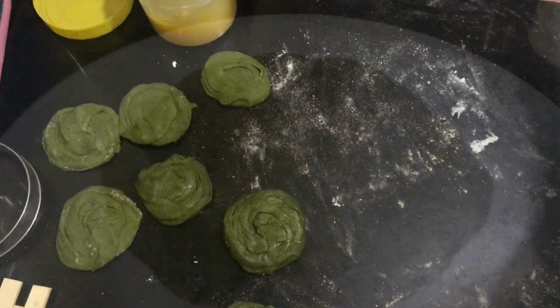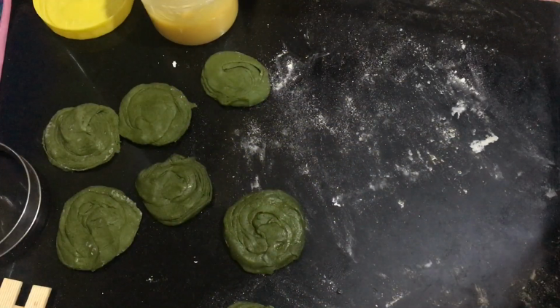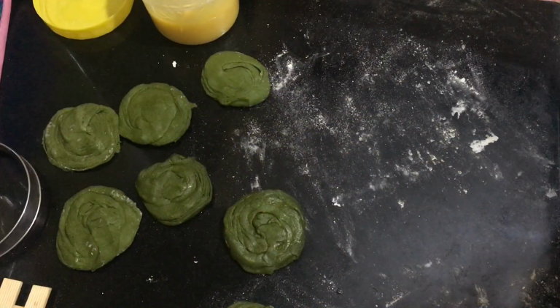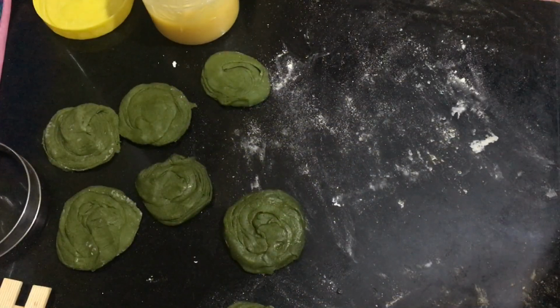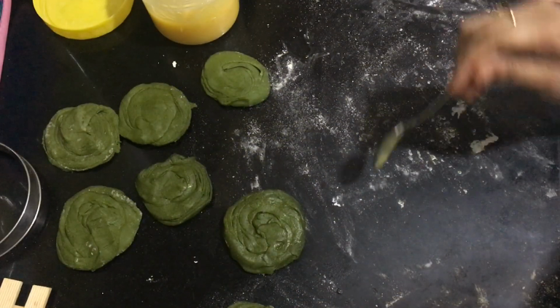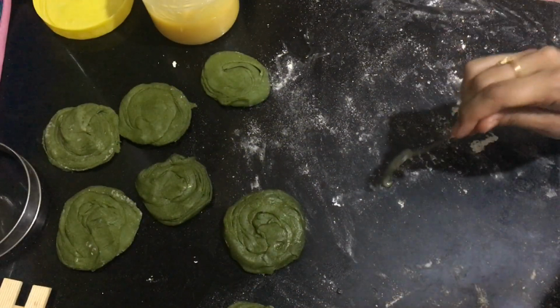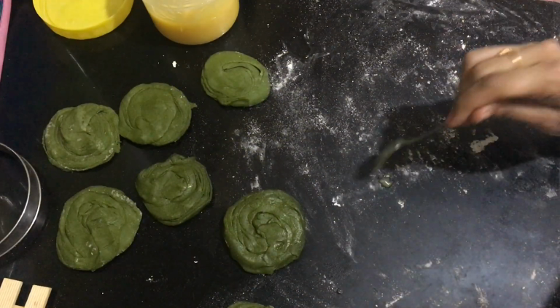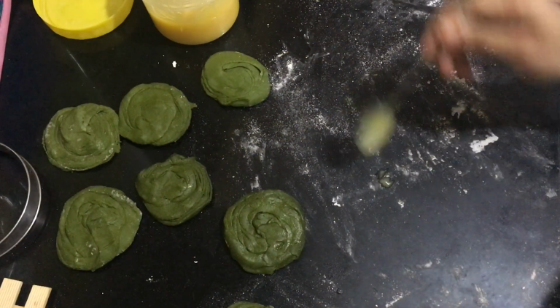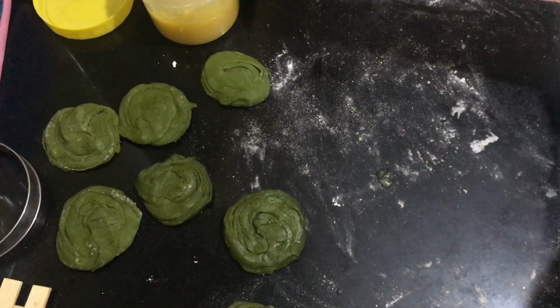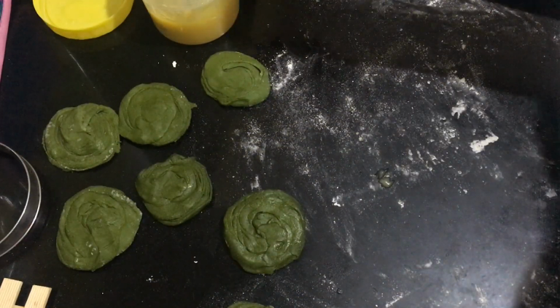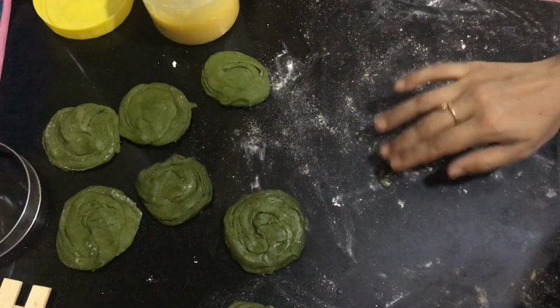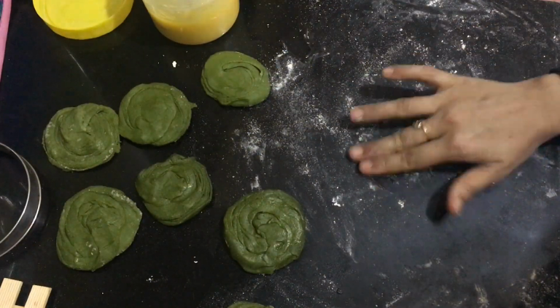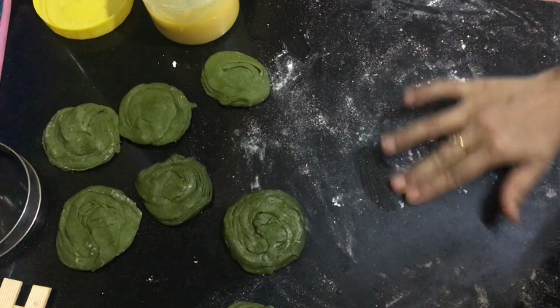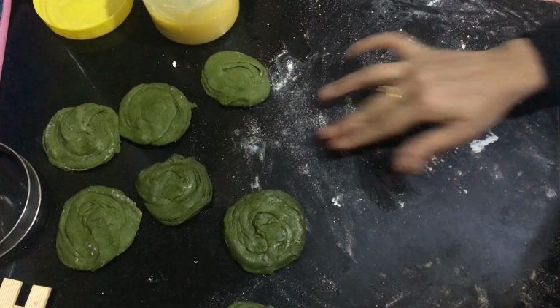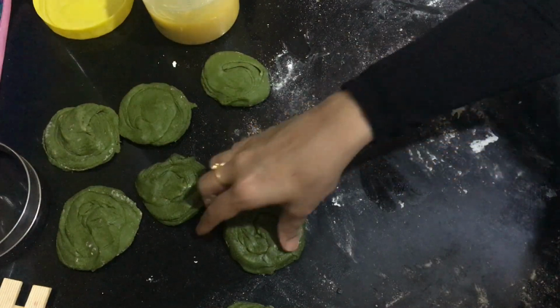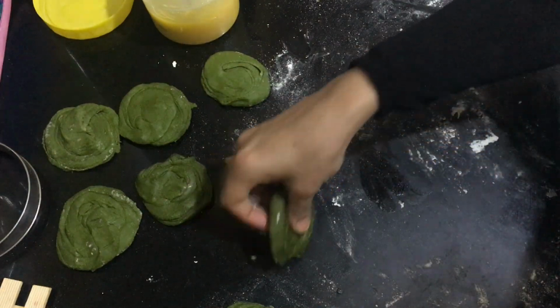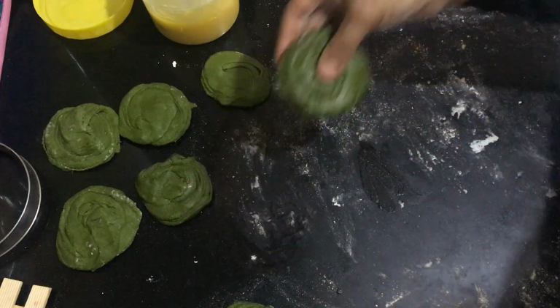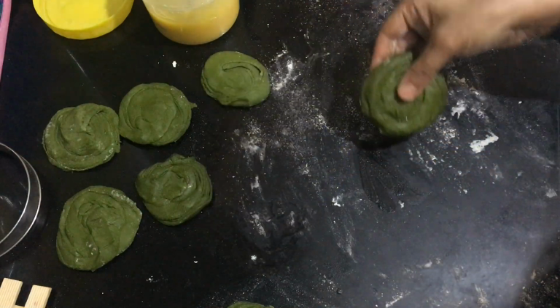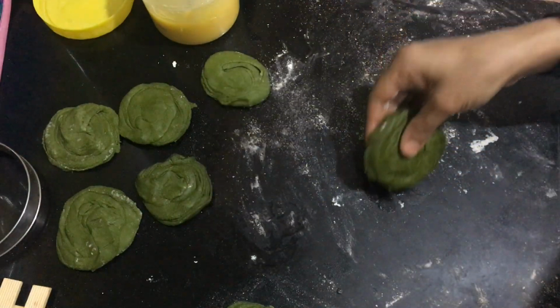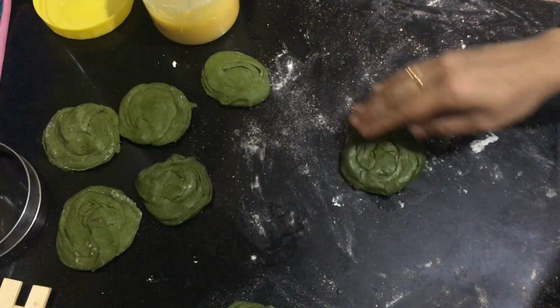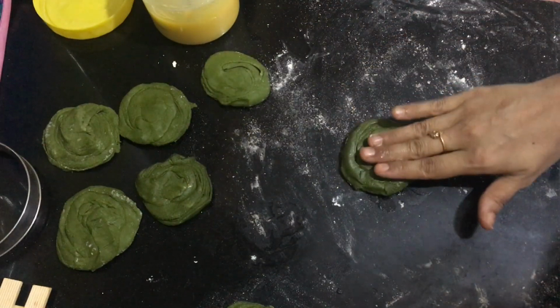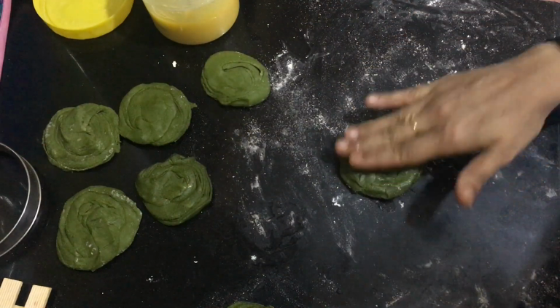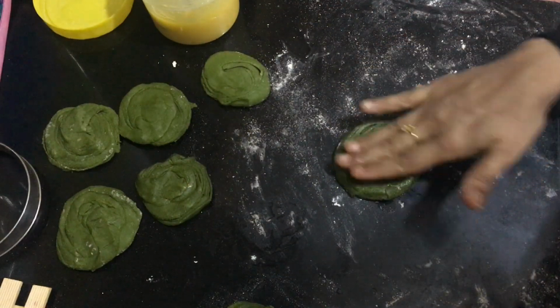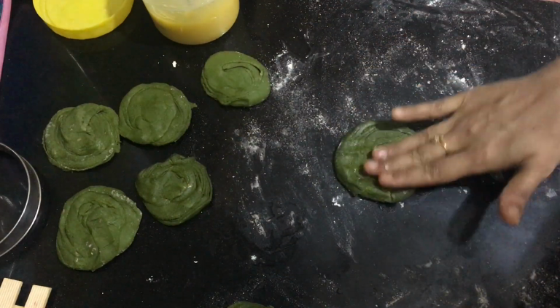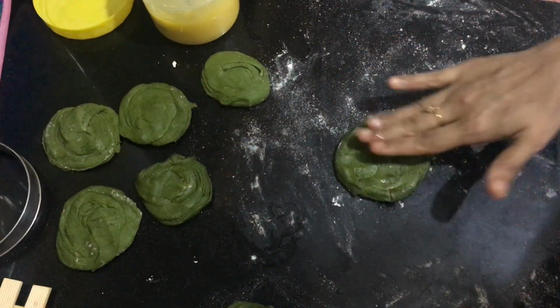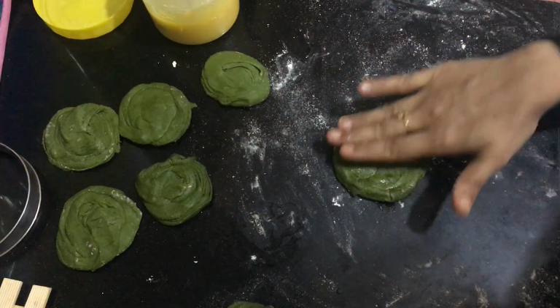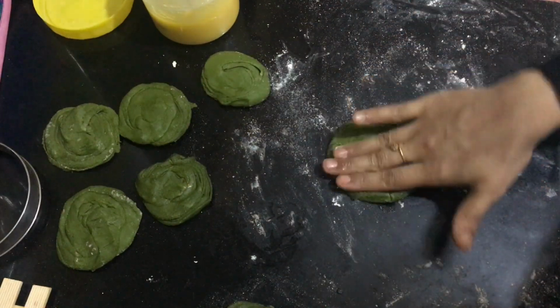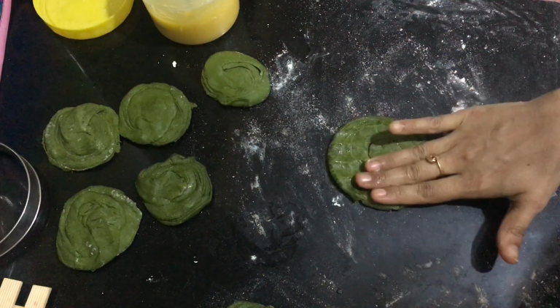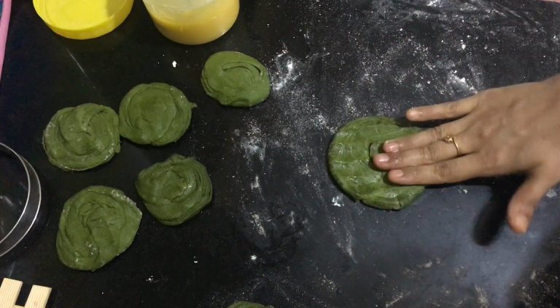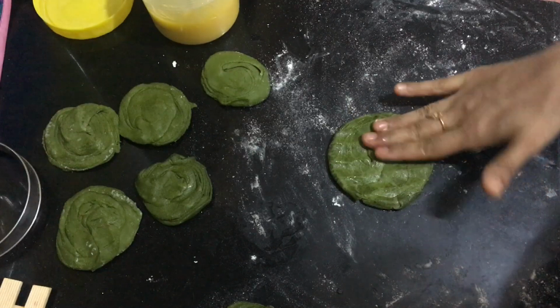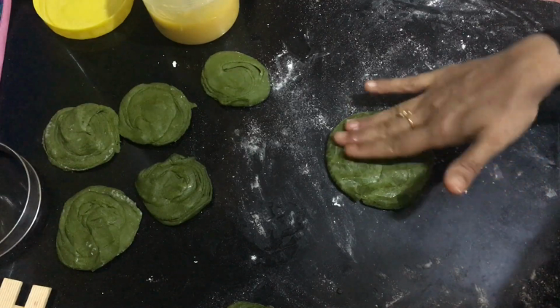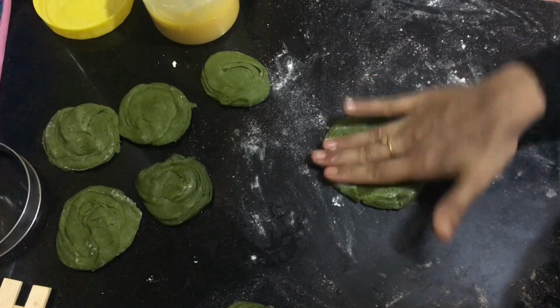Now moving on to preparing the parotta. Just apply a few drops of ghee and then flatten the parotta with your hands — do not use a rolling pin.